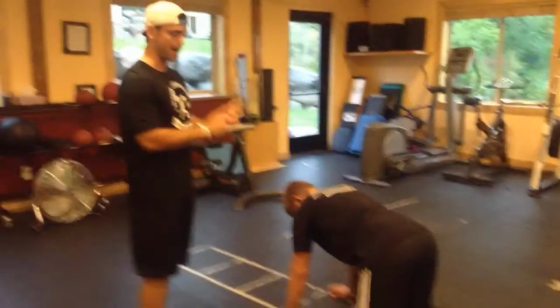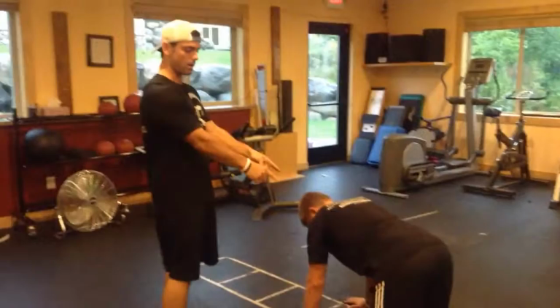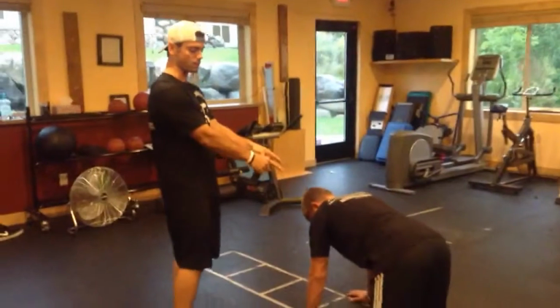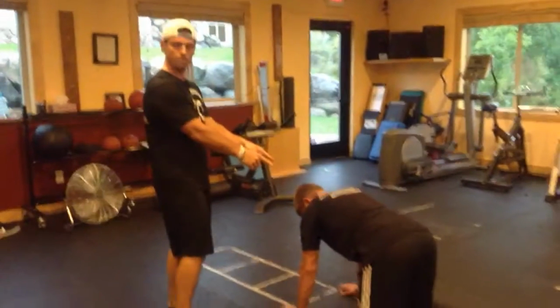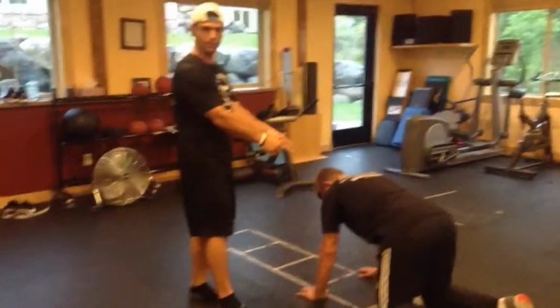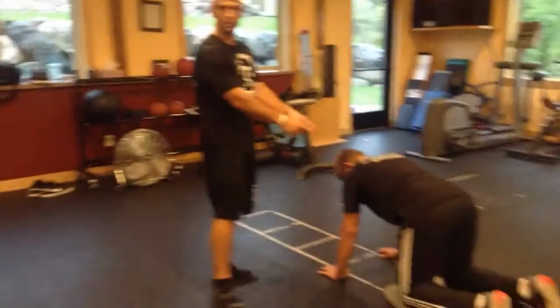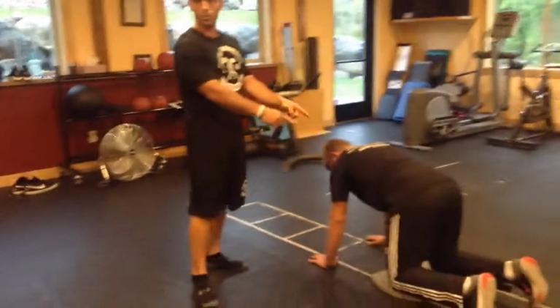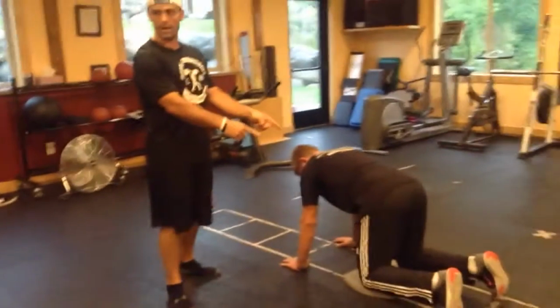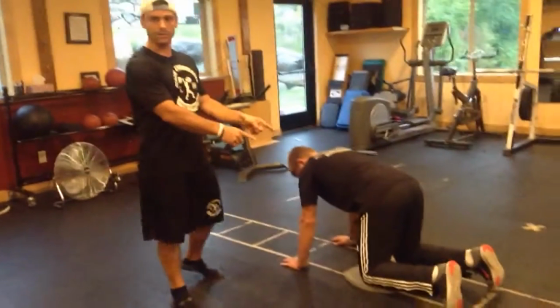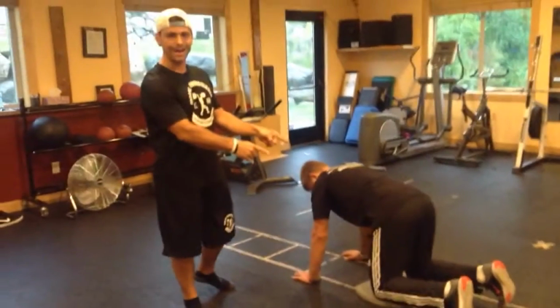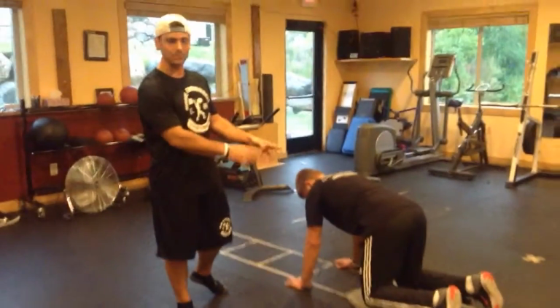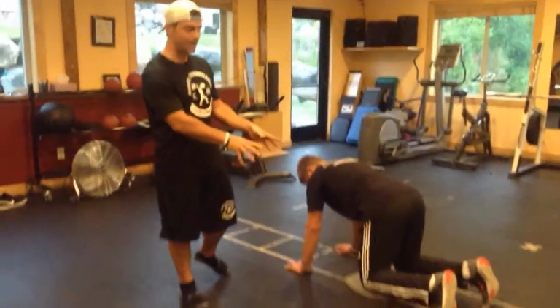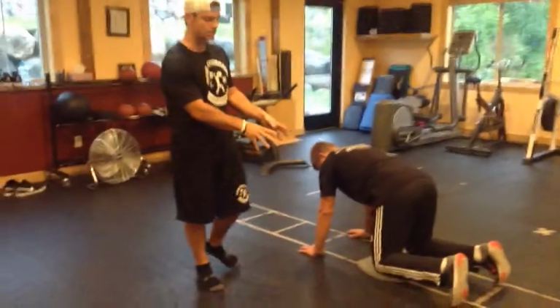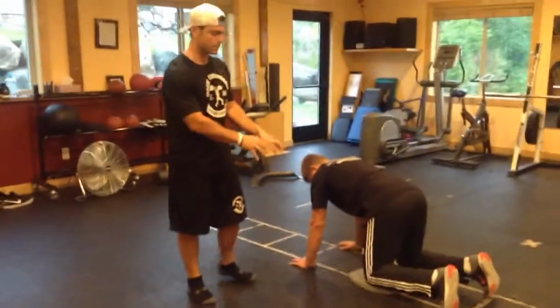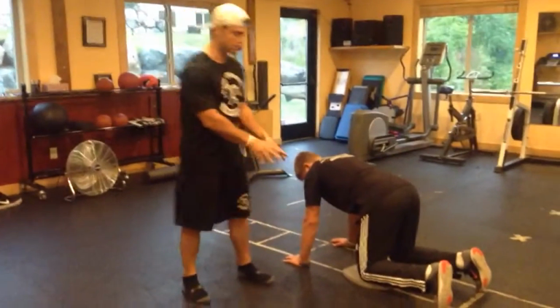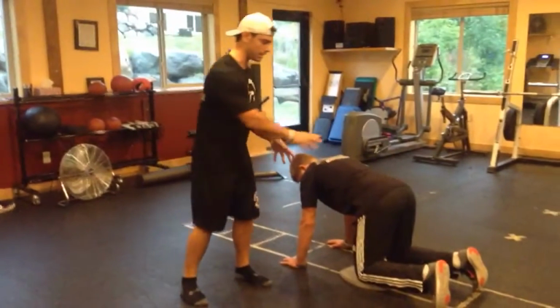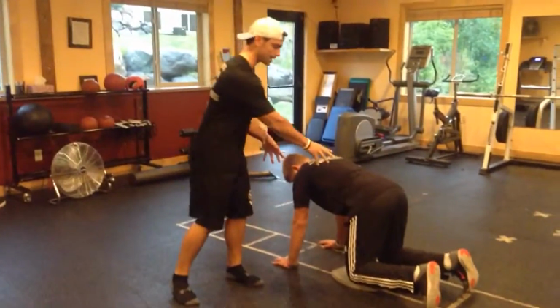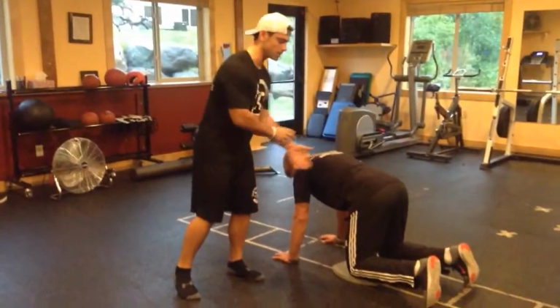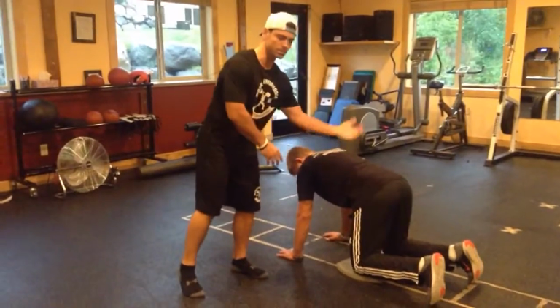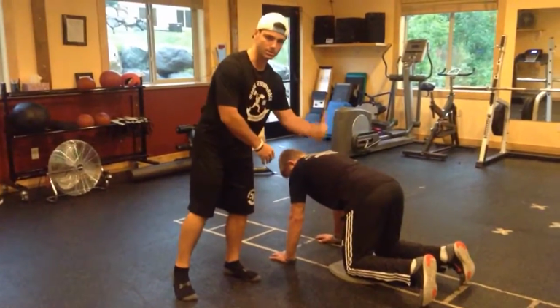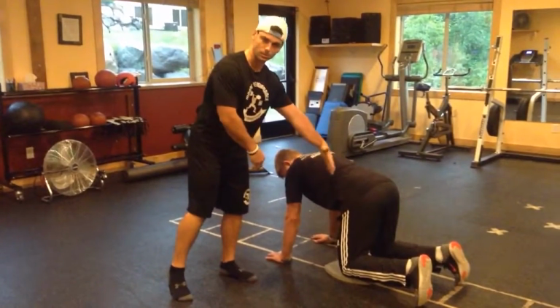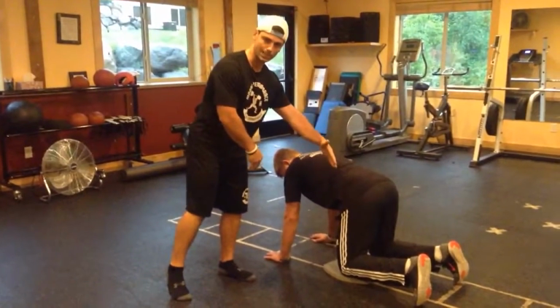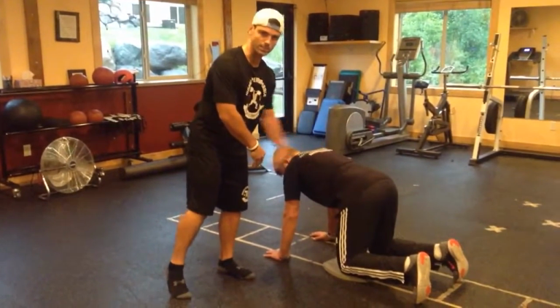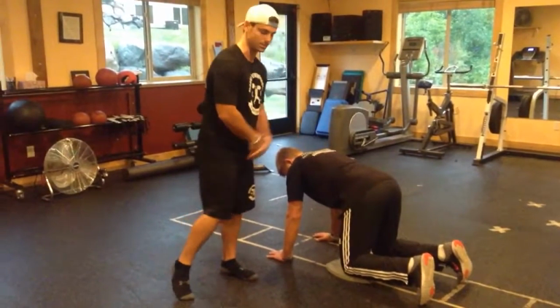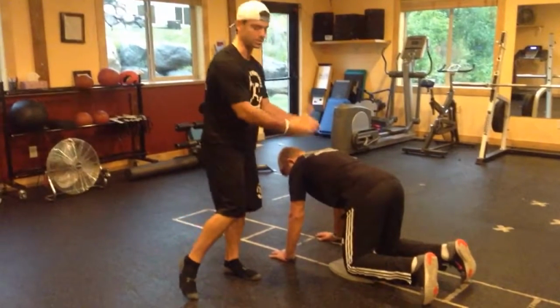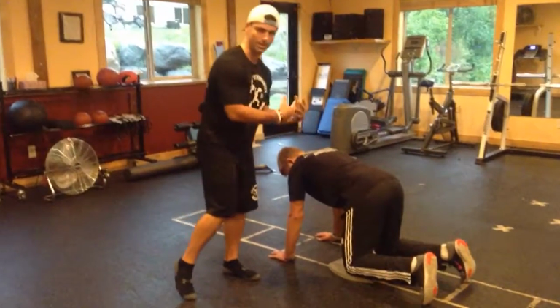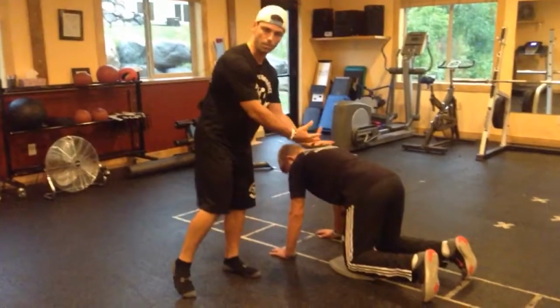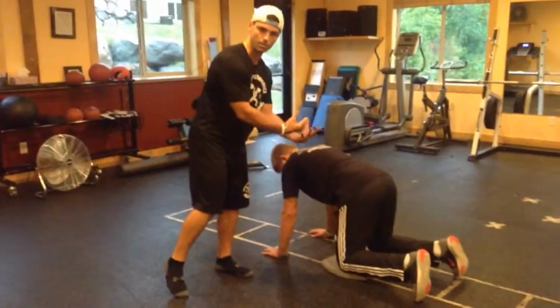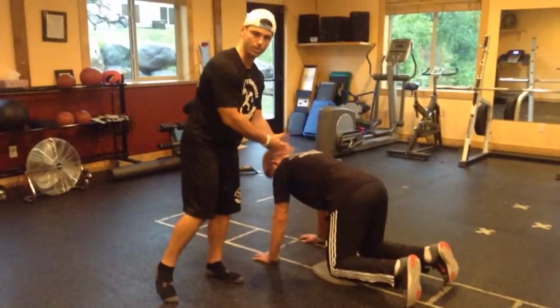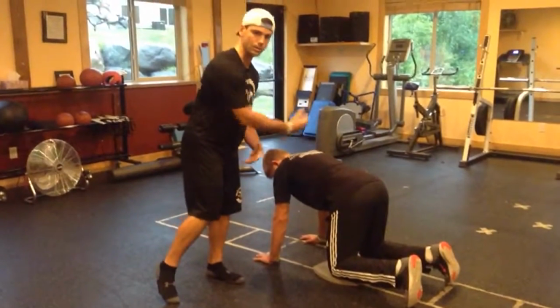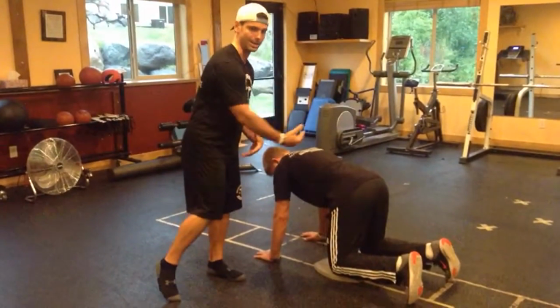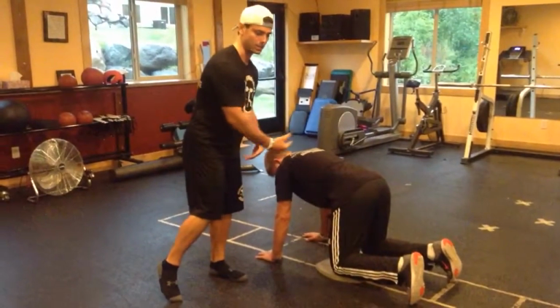We're back on using Limber 11. We are at the fire hydrants. This one's going to be a hip opening, hip mobility, and glute activation.